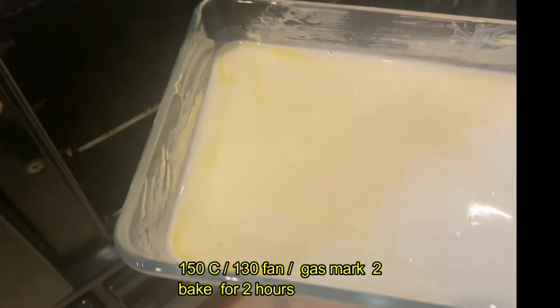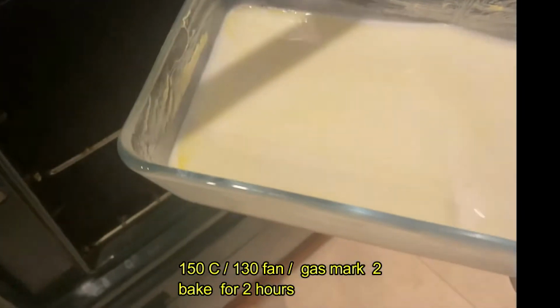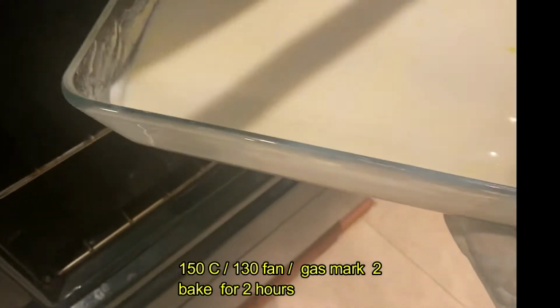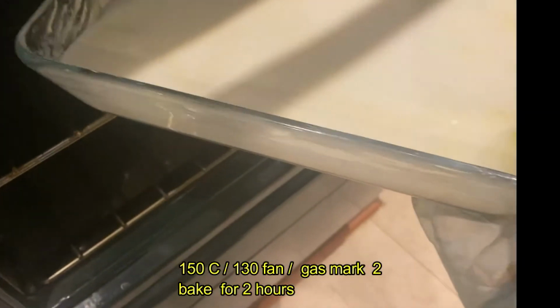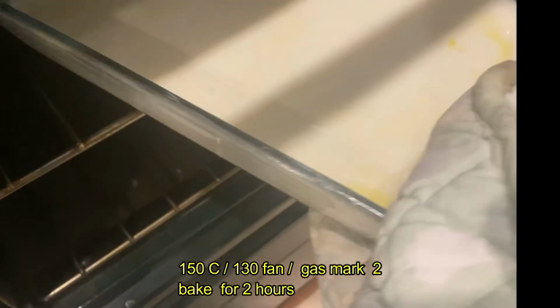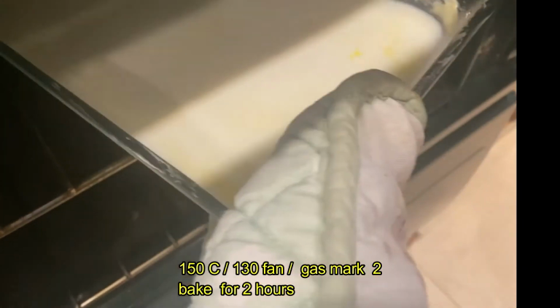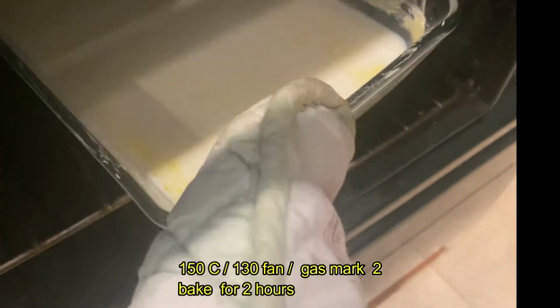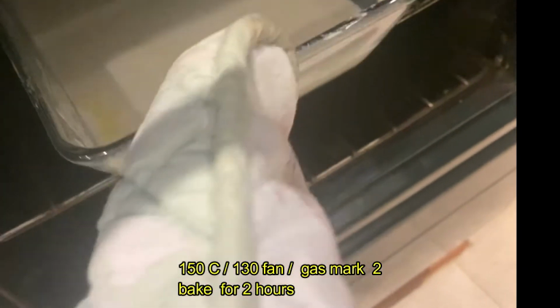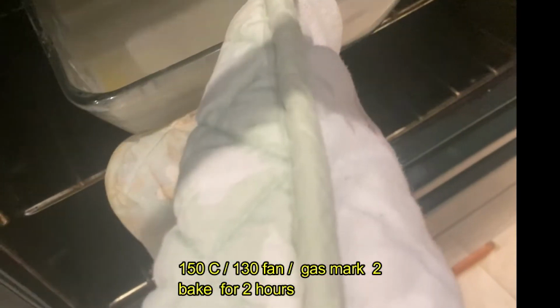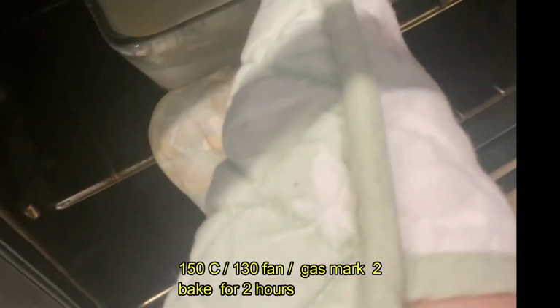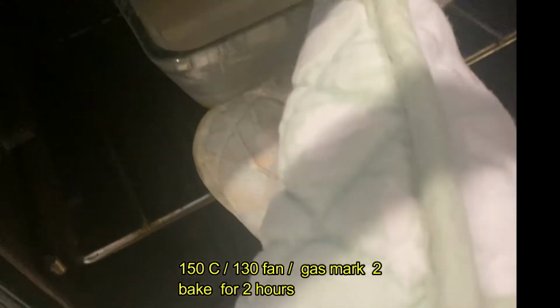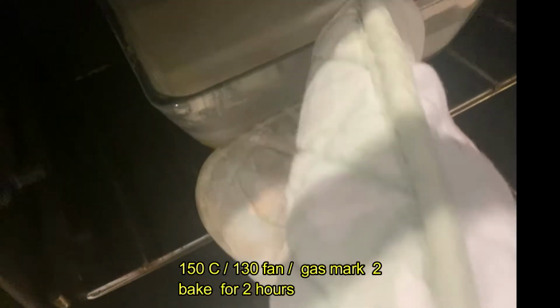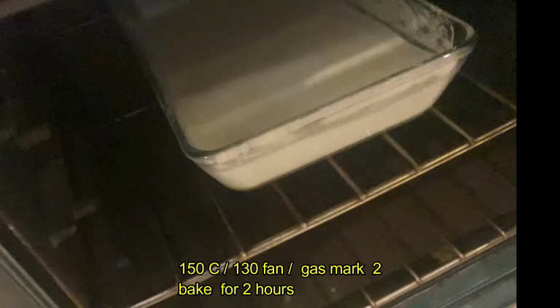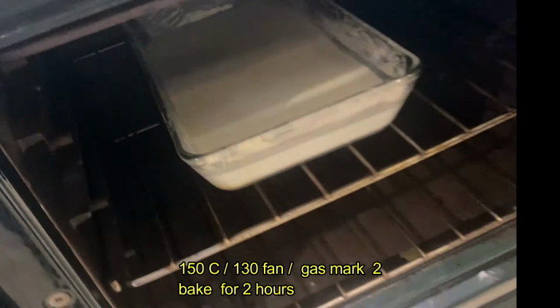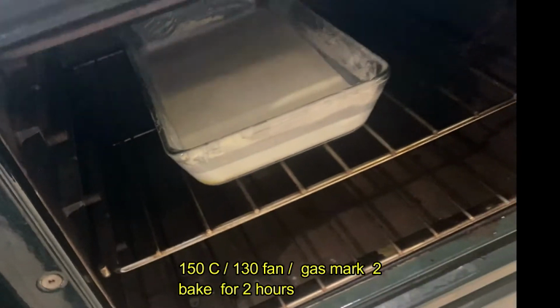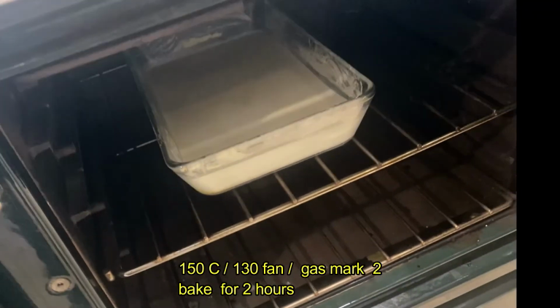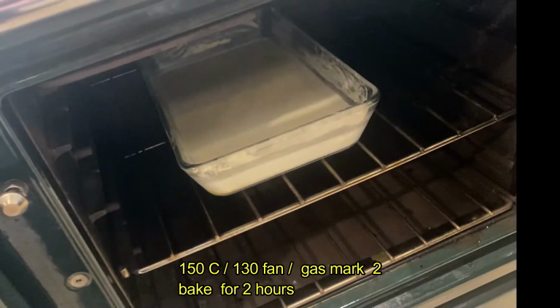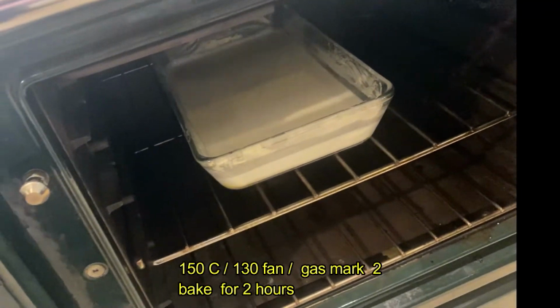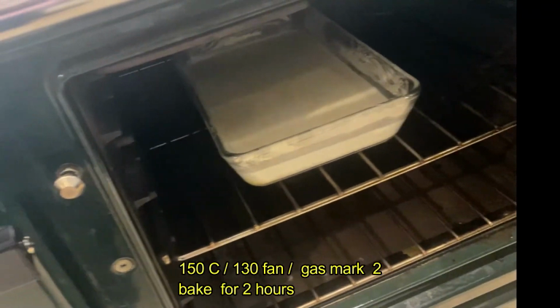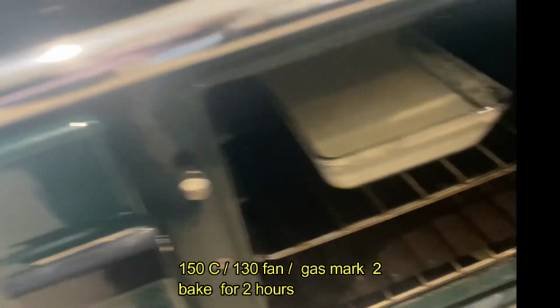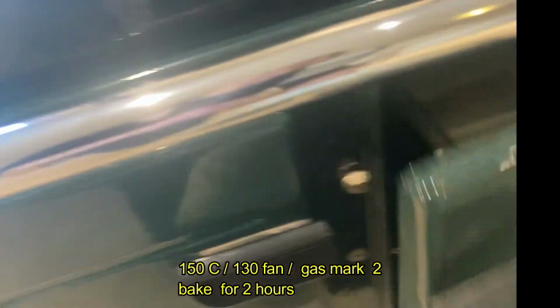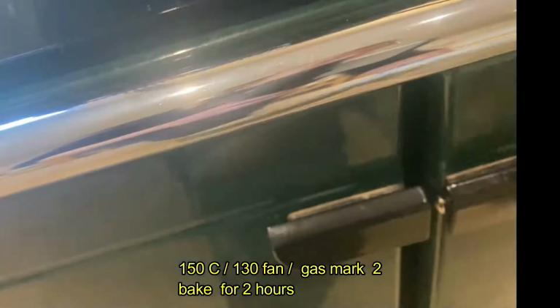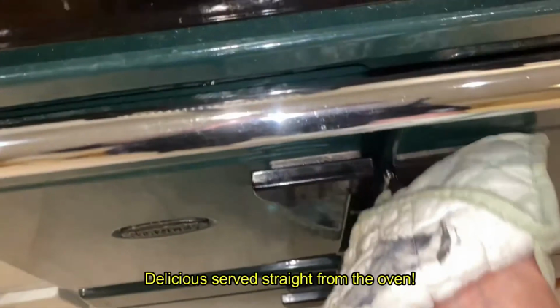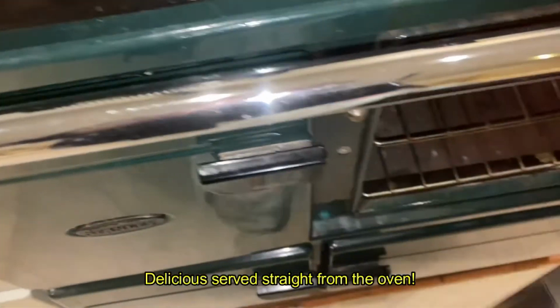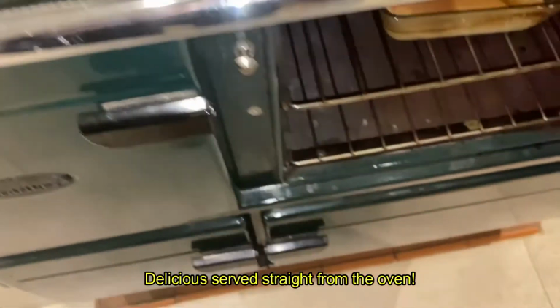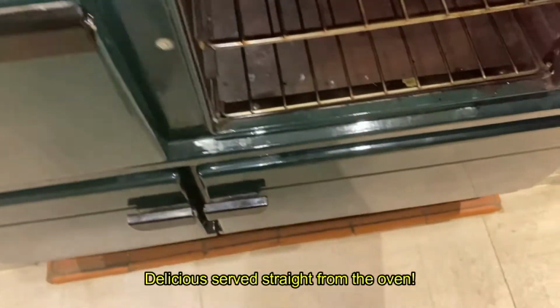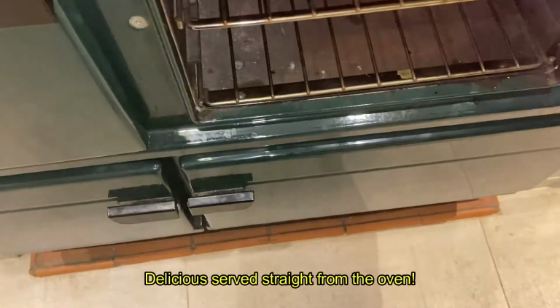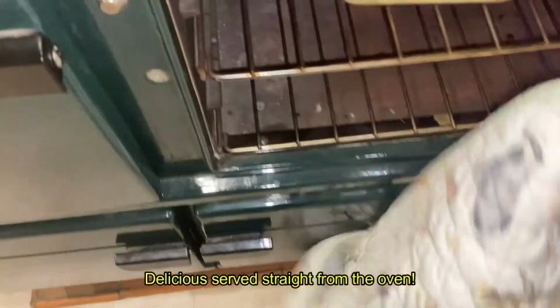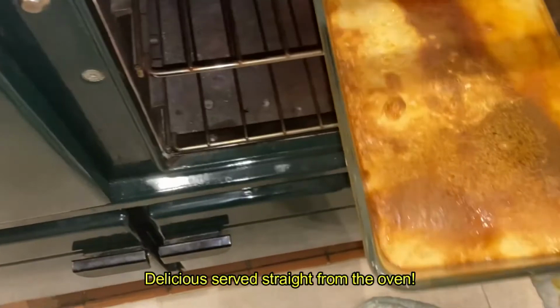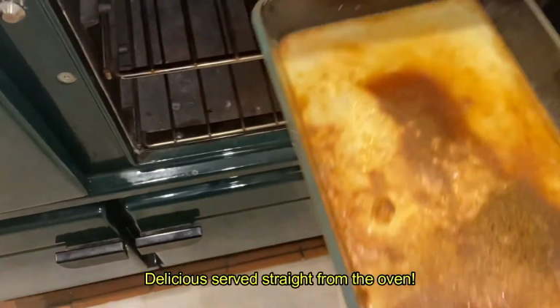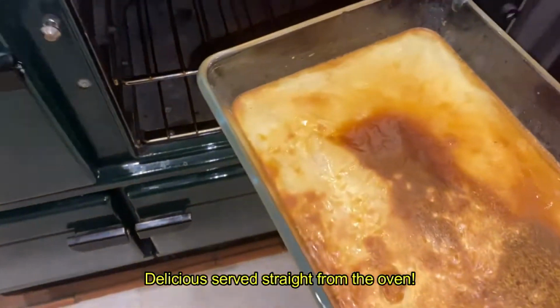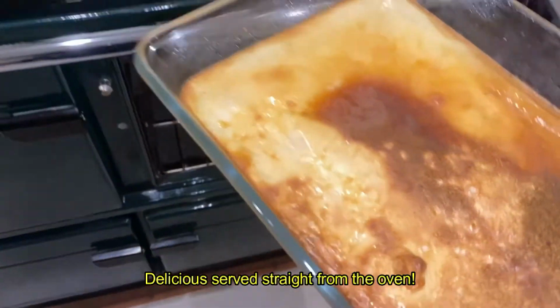We're then ready to put this in the oven and bake for about two hours. After this time, delicious rice pudding.